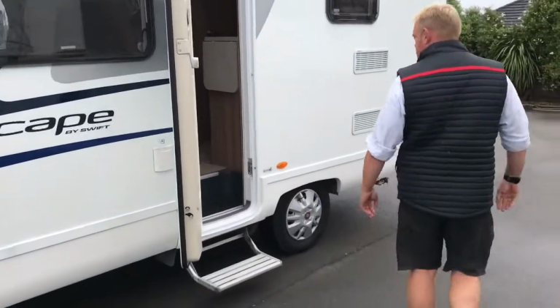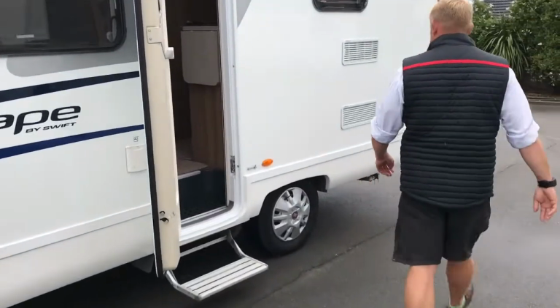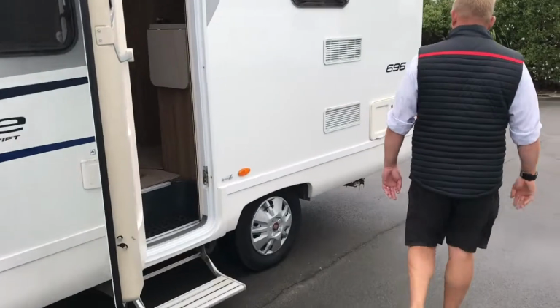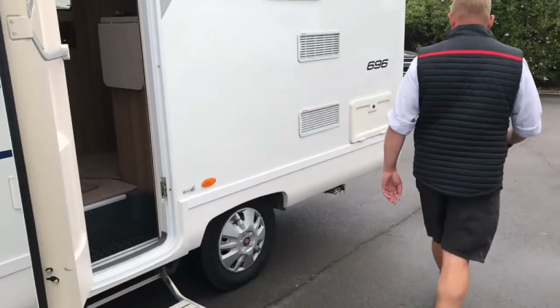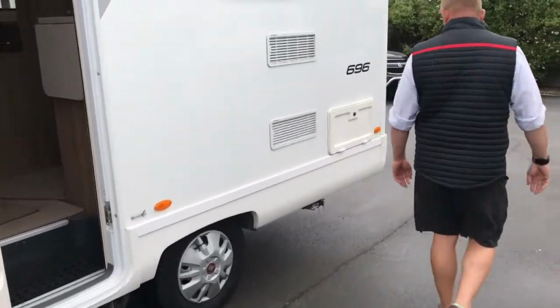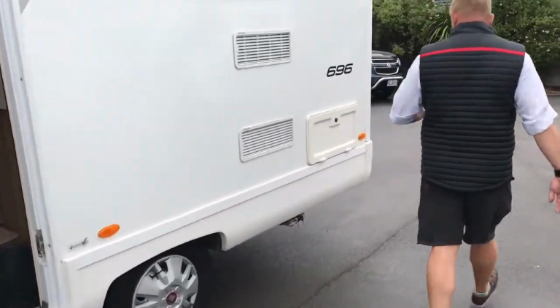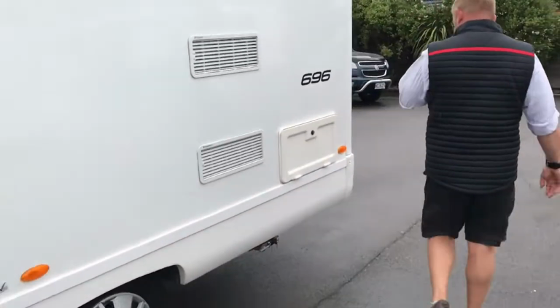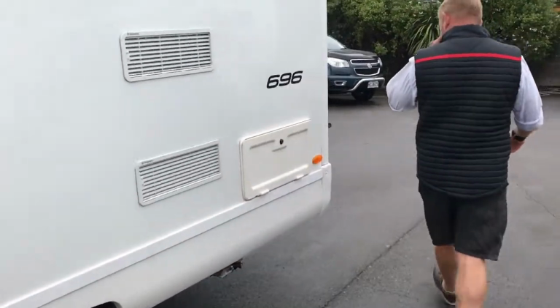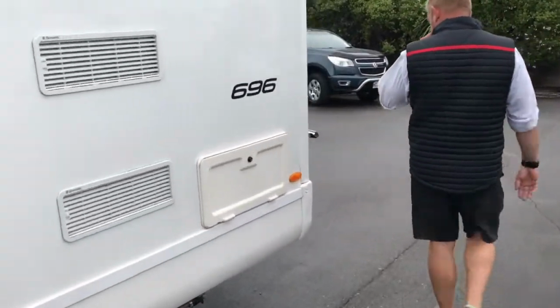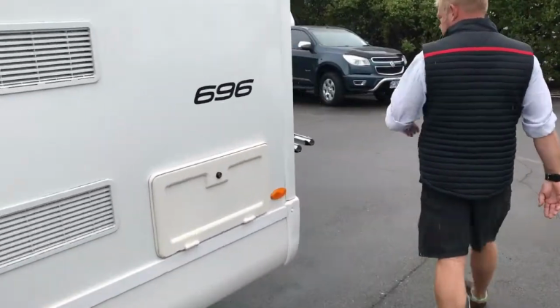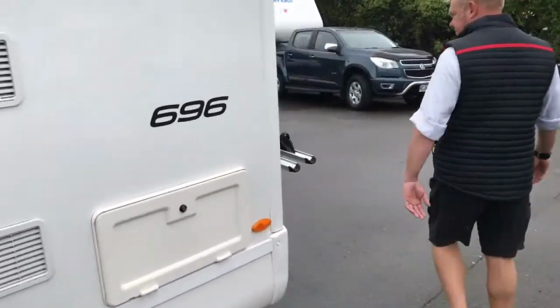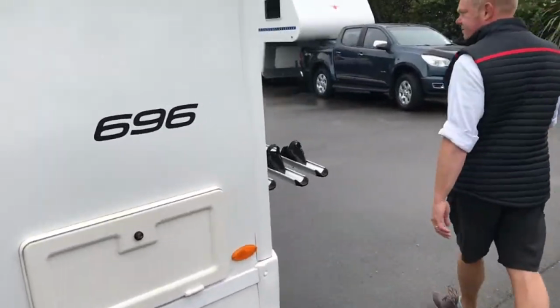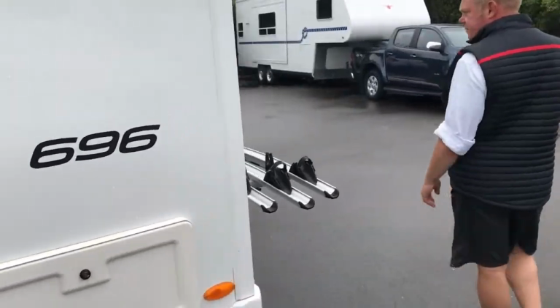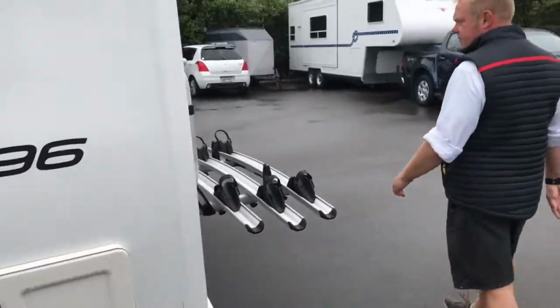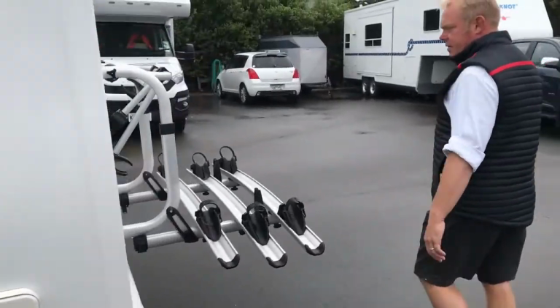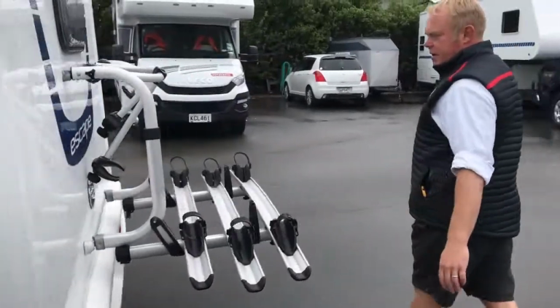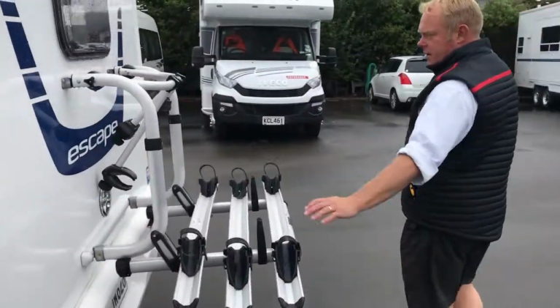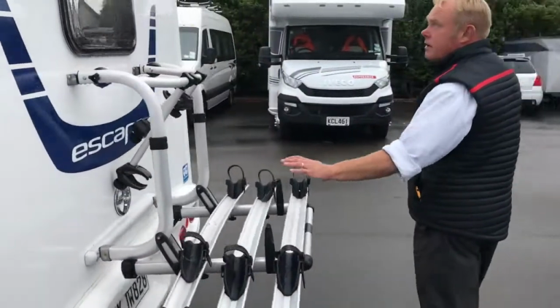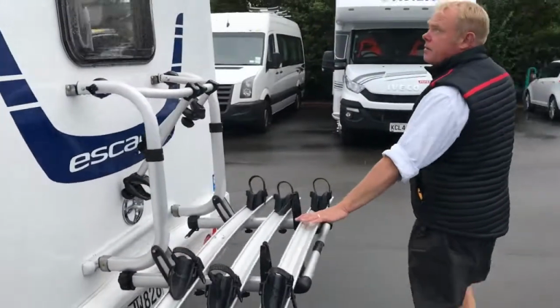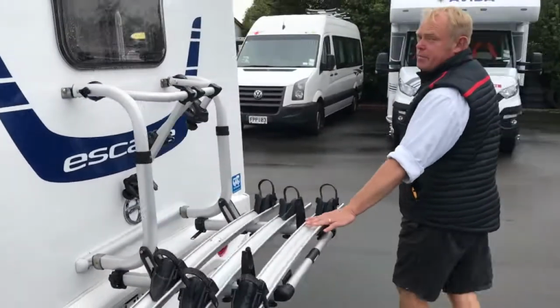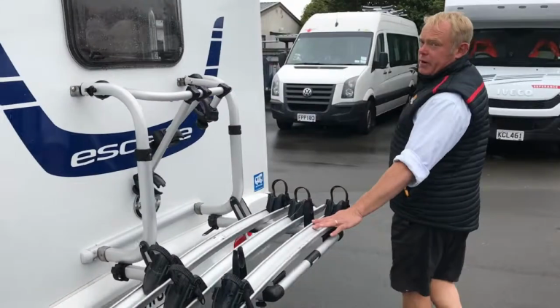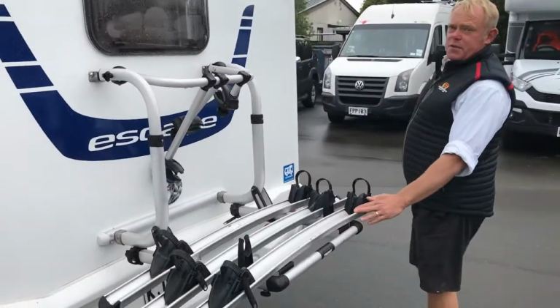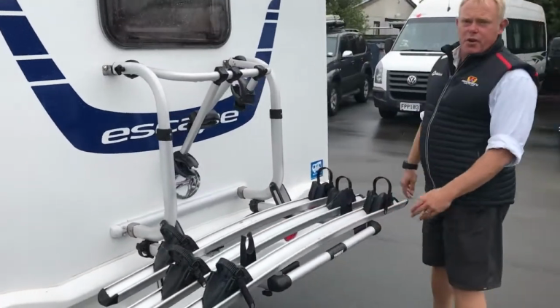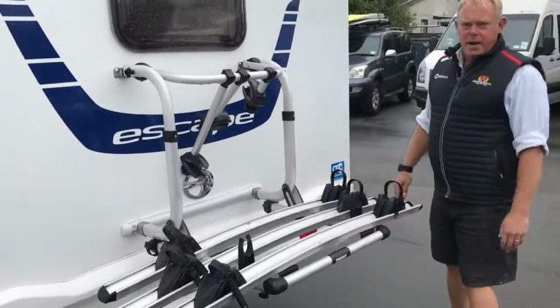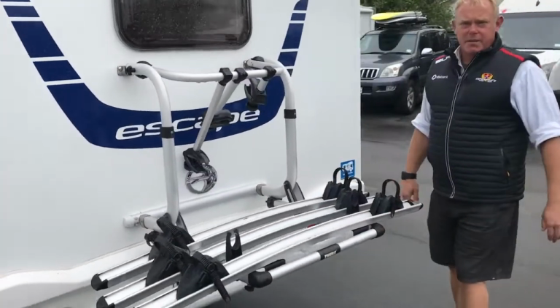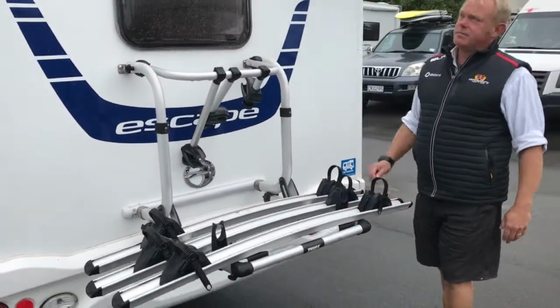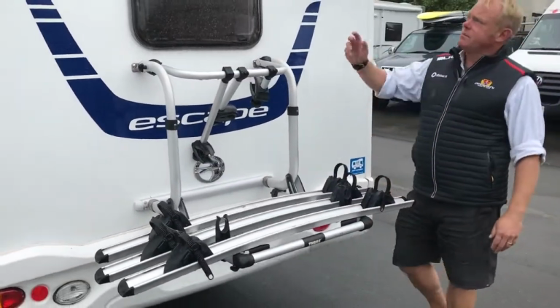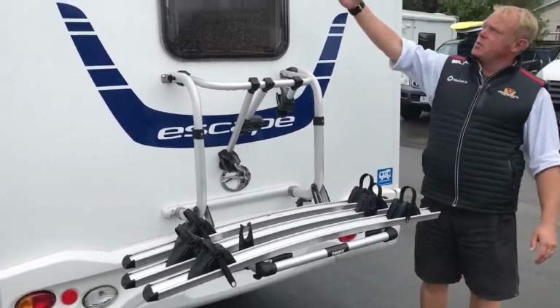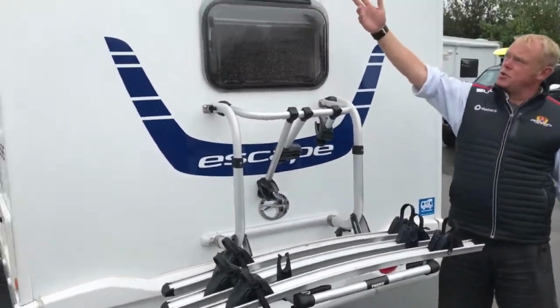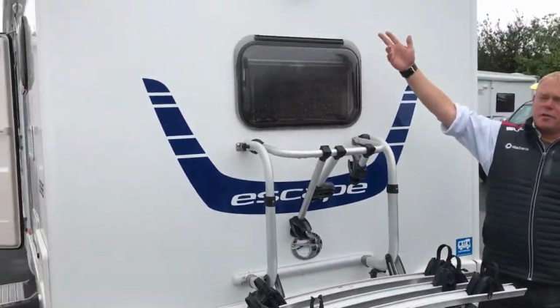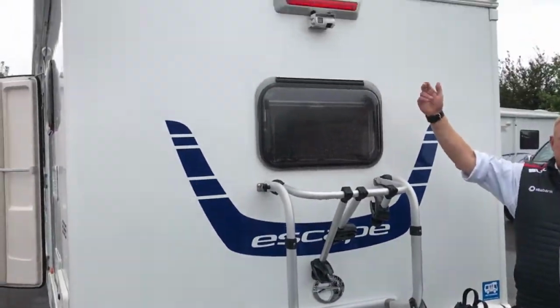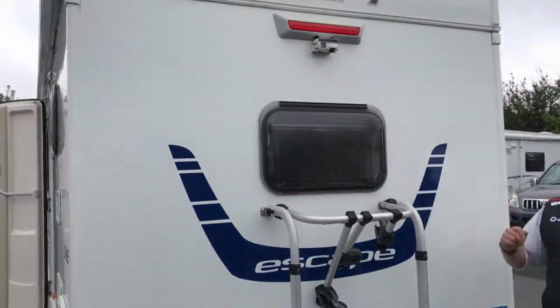First up is the locker space around the back, and there are bike racks for three on the back with dual reversing cameras.